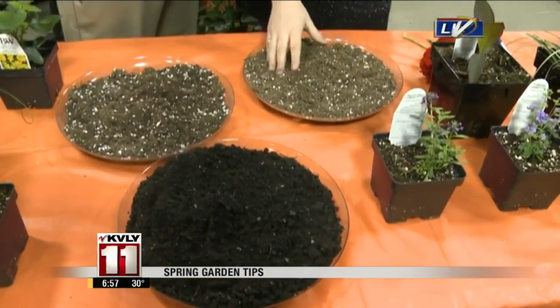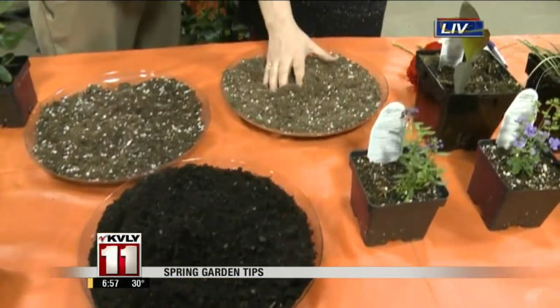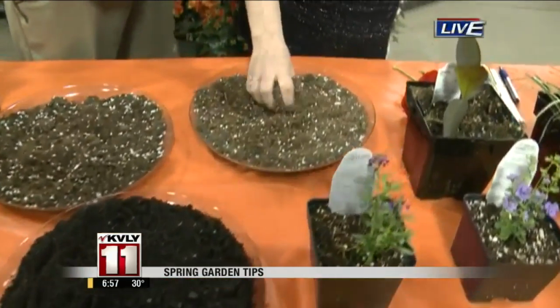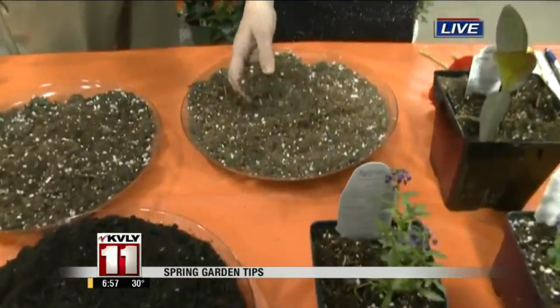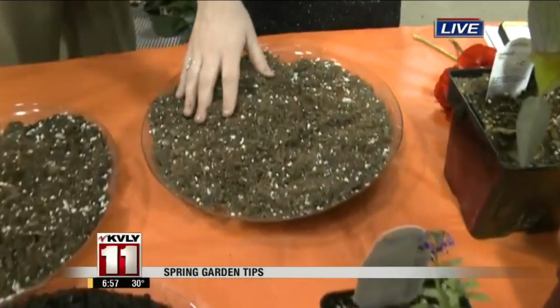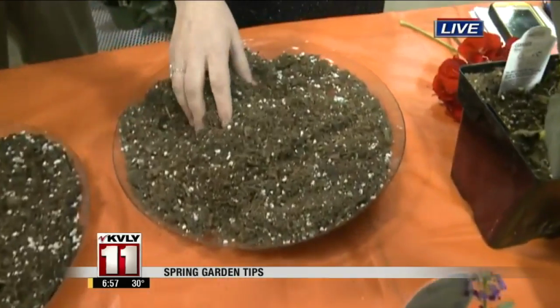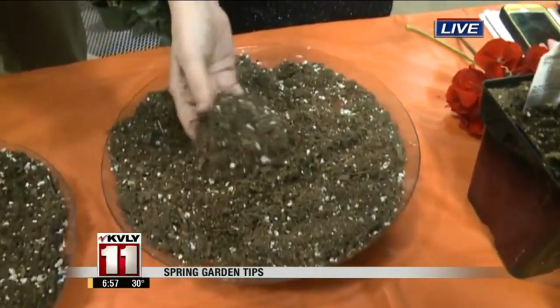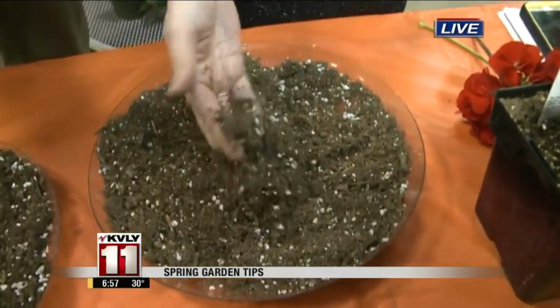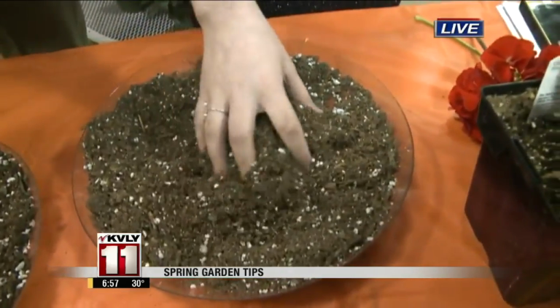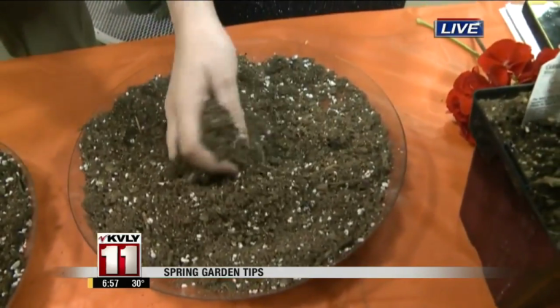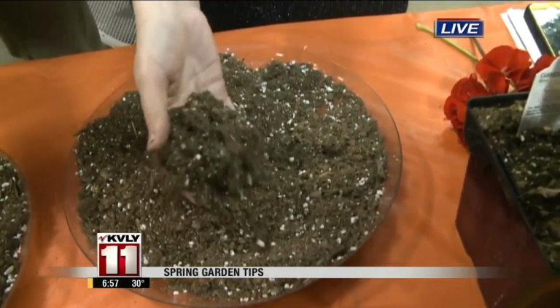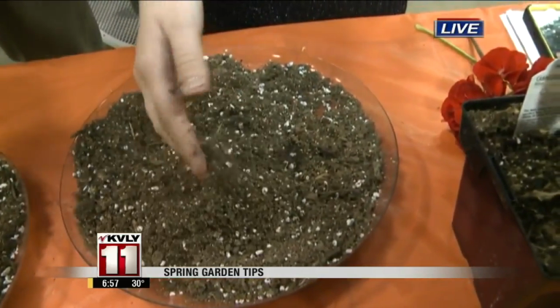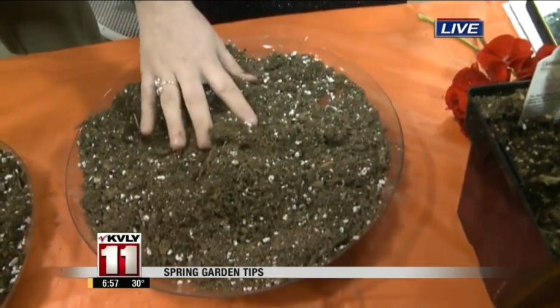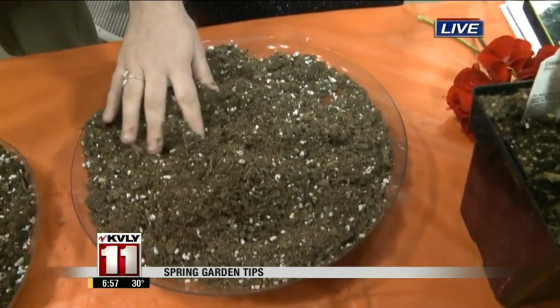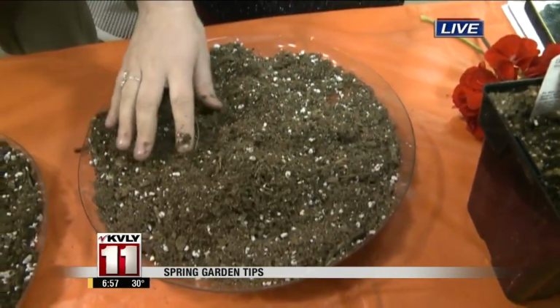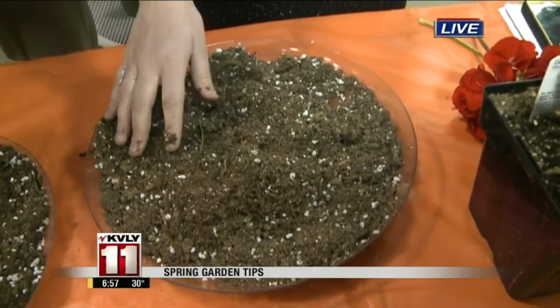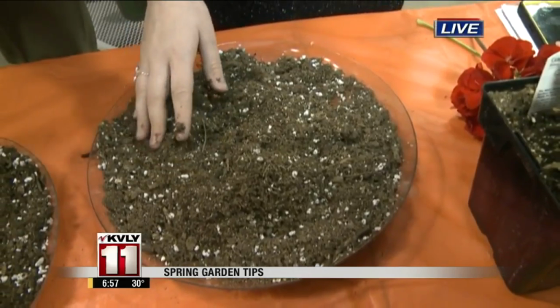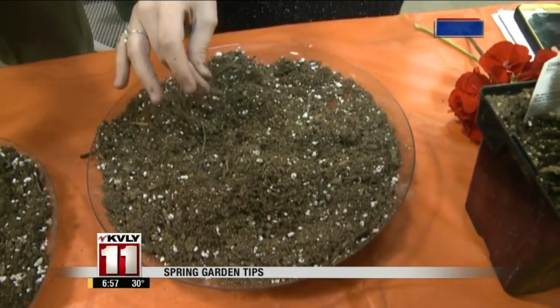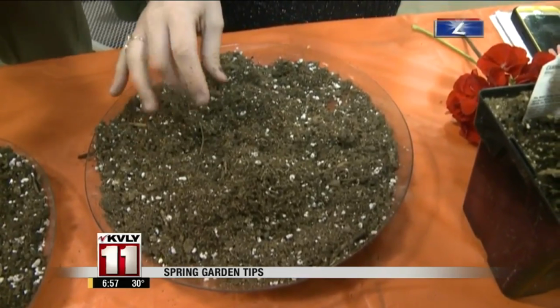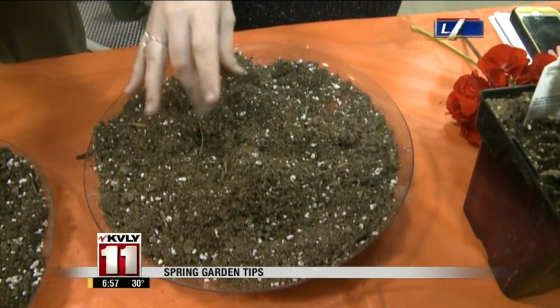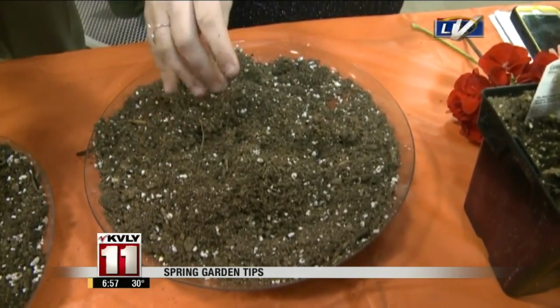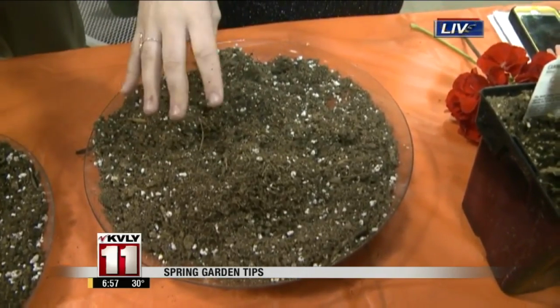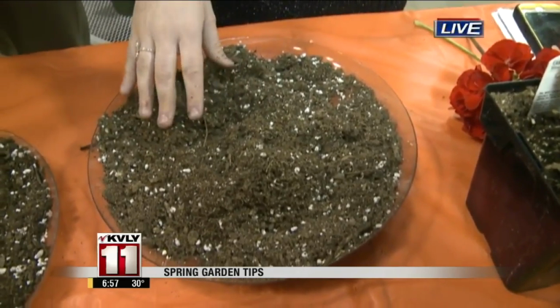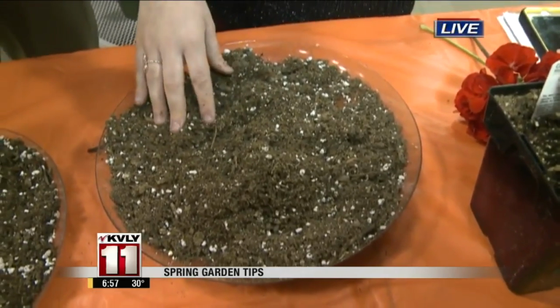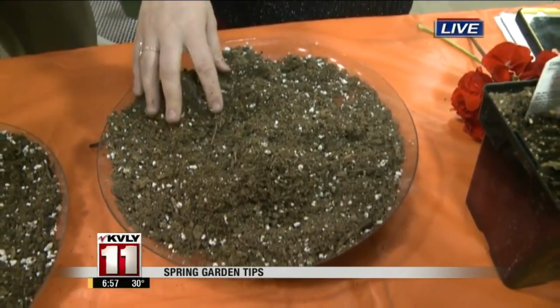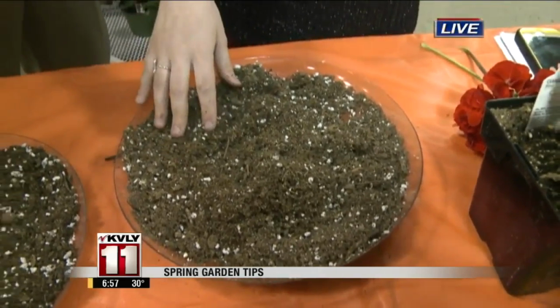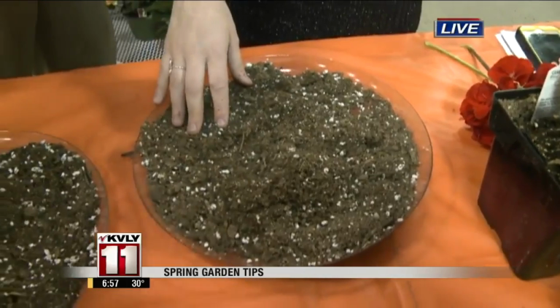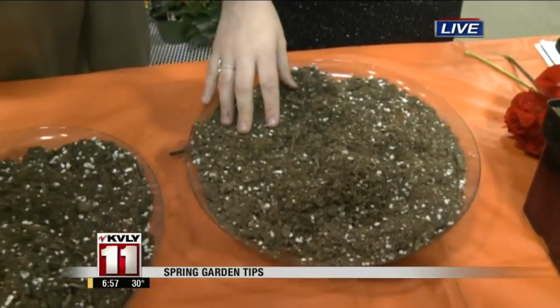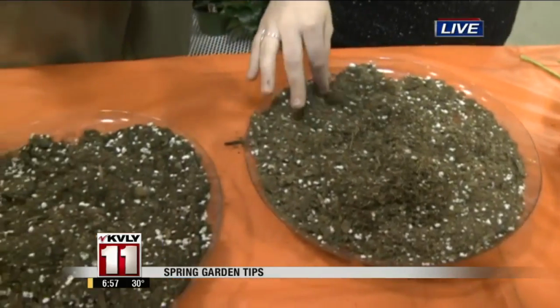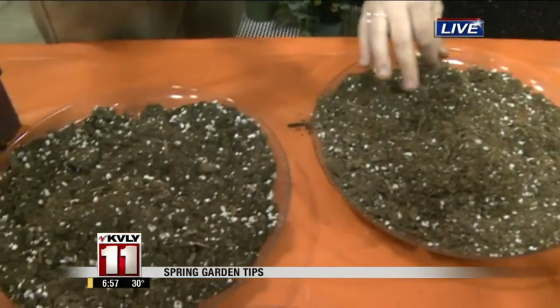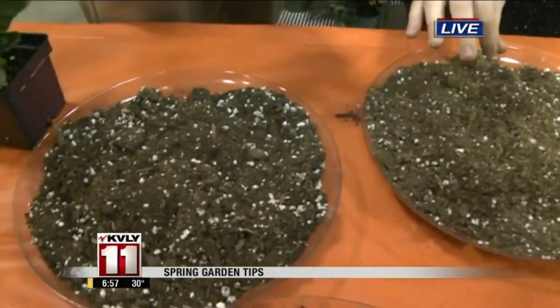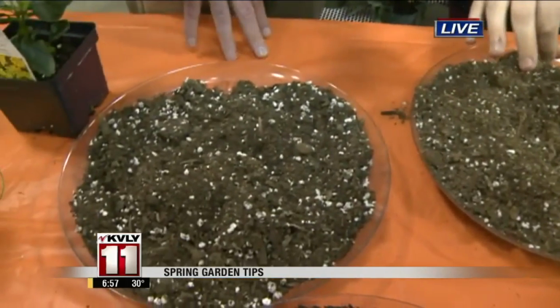It's basically a nice lighter, fuller type of soil. It's got a lot of perlite, as you can see in it, with some sphagnum and peat moss. So basically it really lets your roots spread out and grow to the best effect they can.